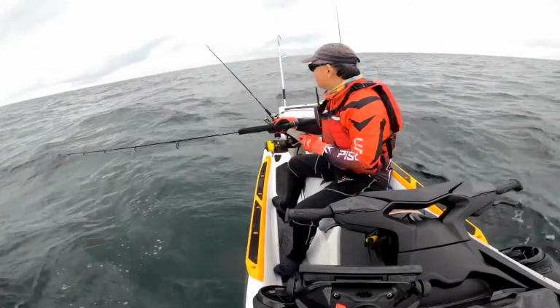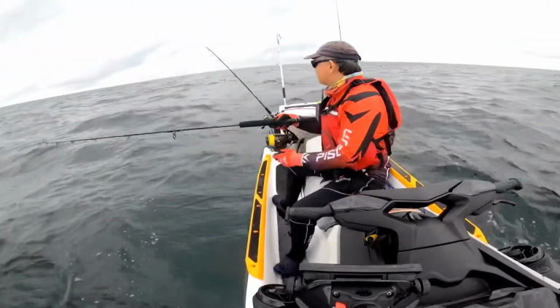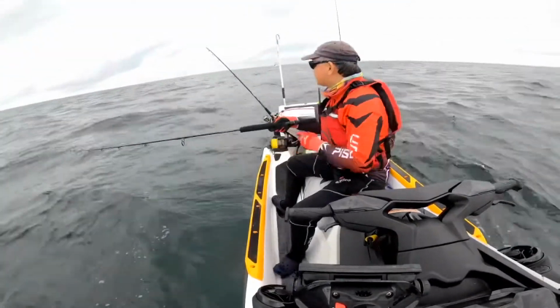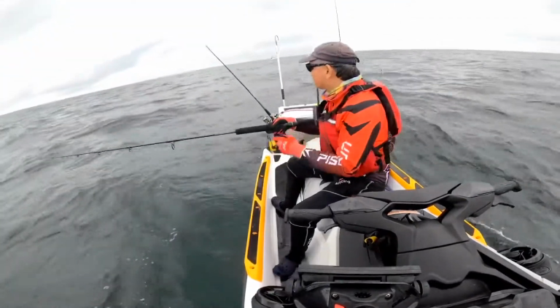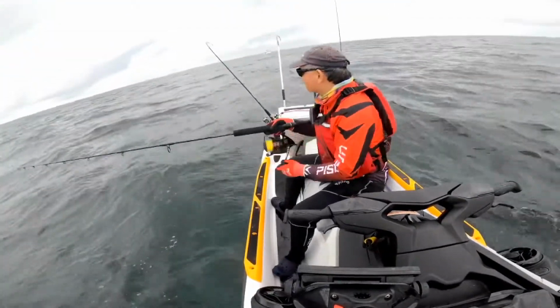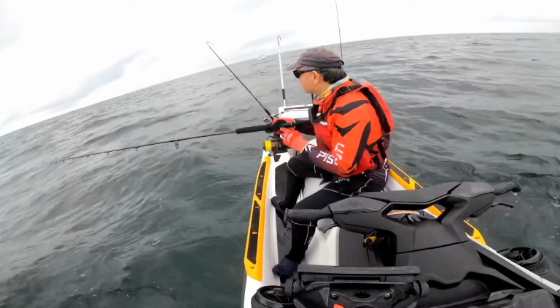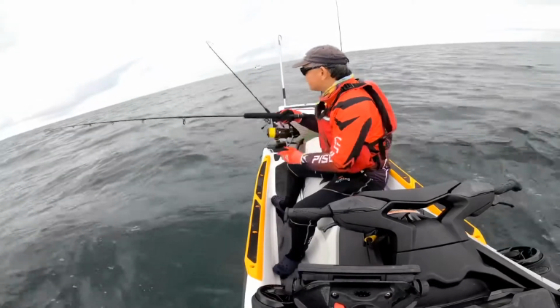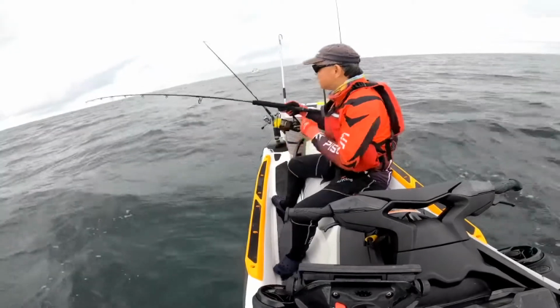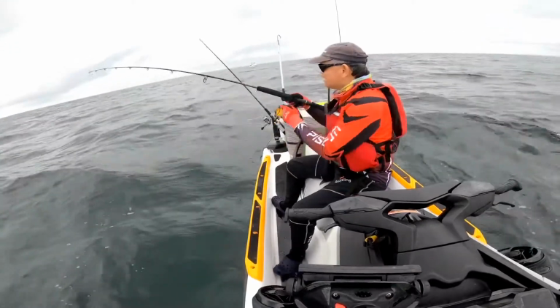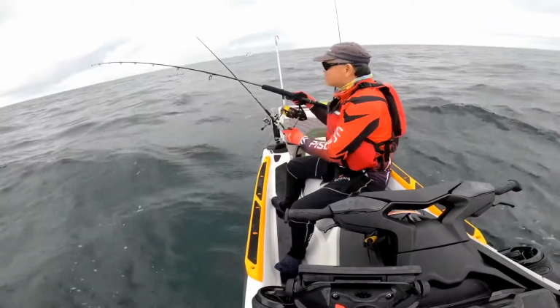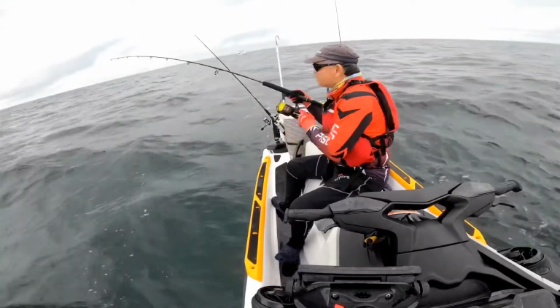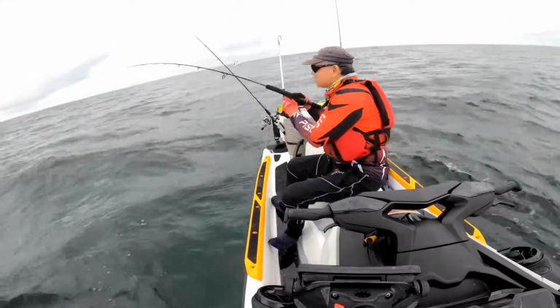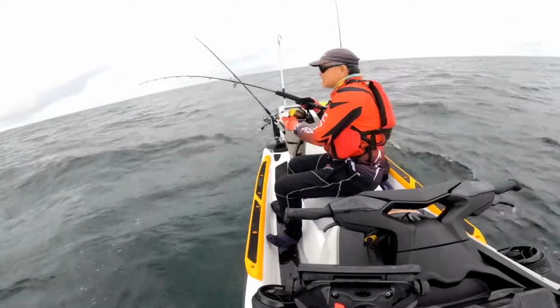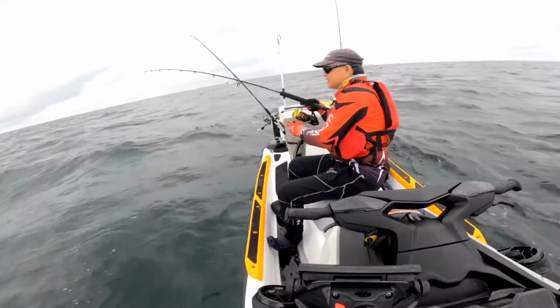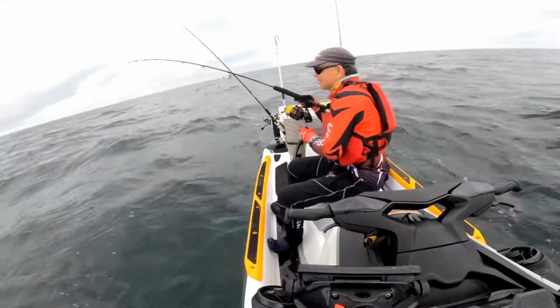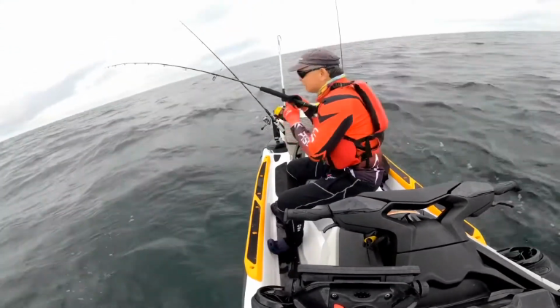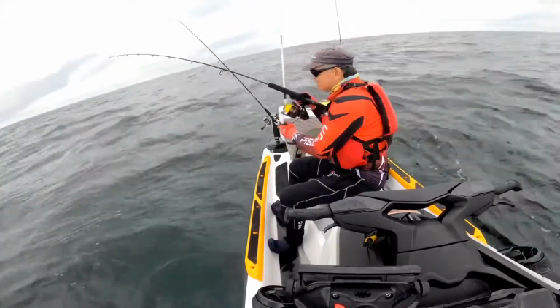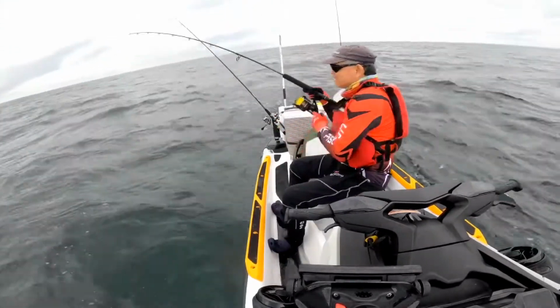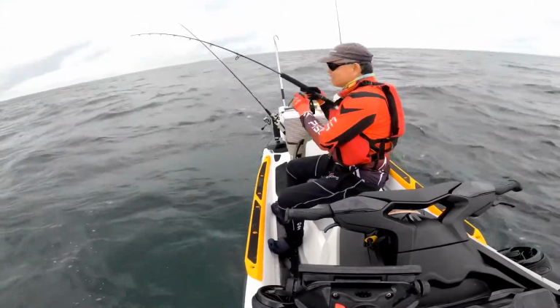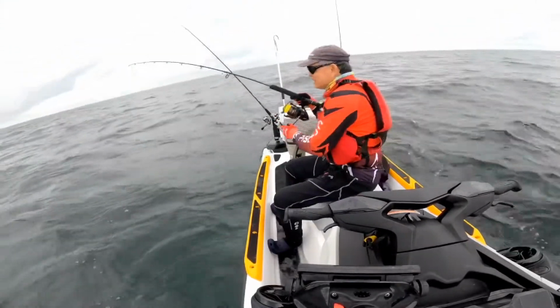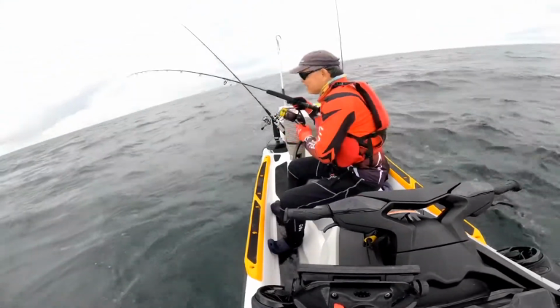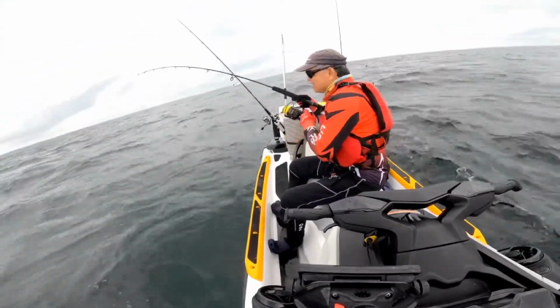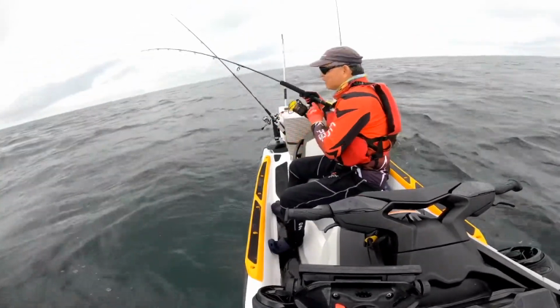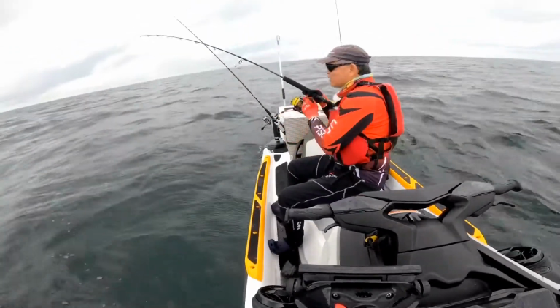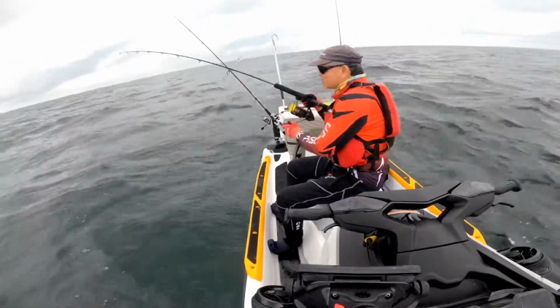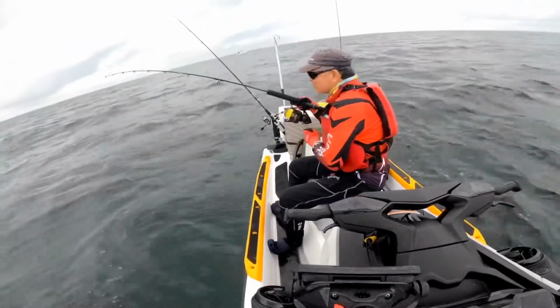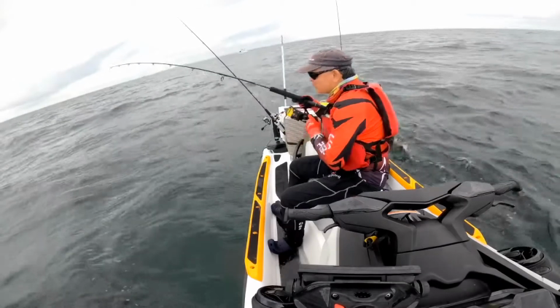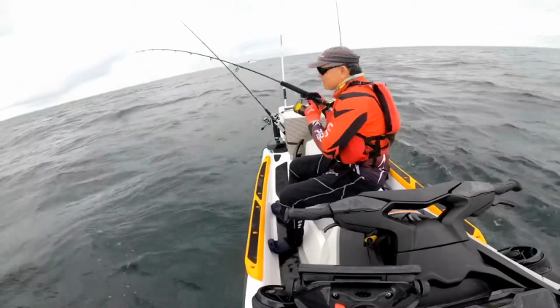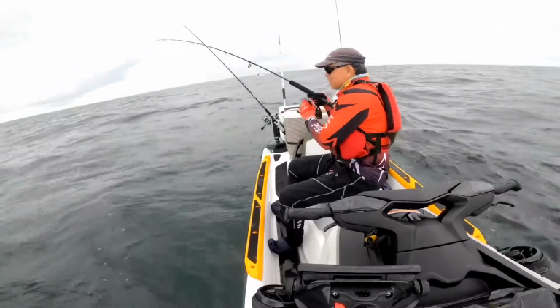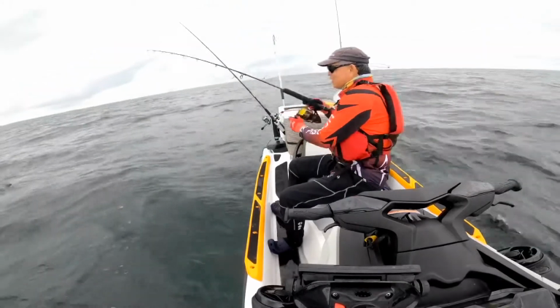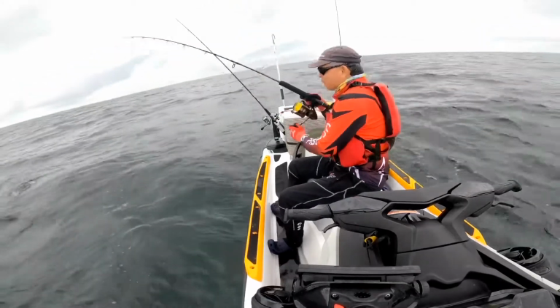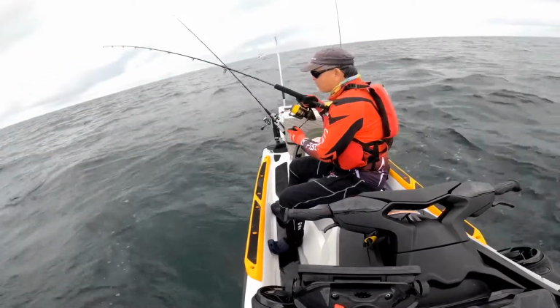Two lines with fish. Let's see what this is. Oh, this is a mackerel — it's a mackerel!